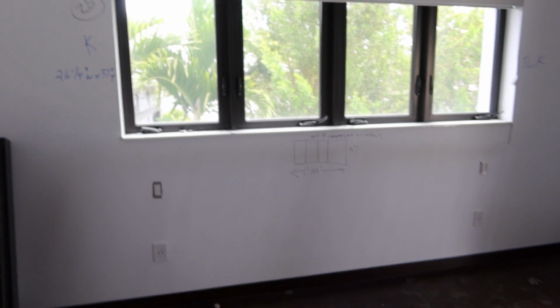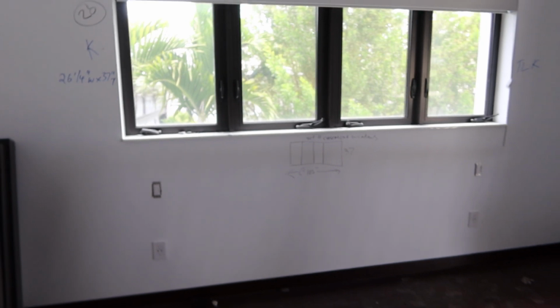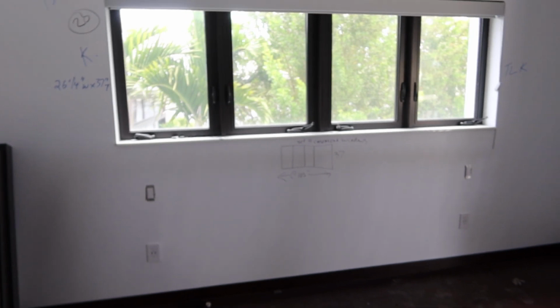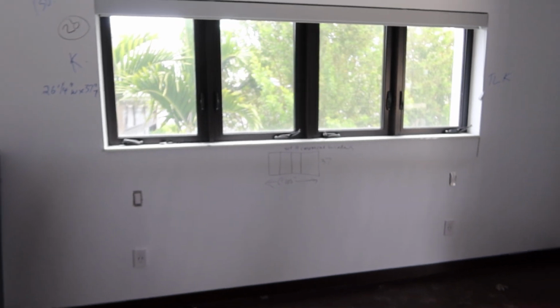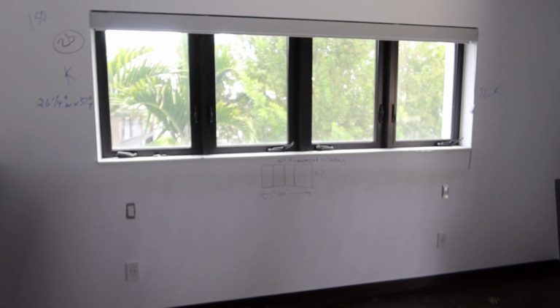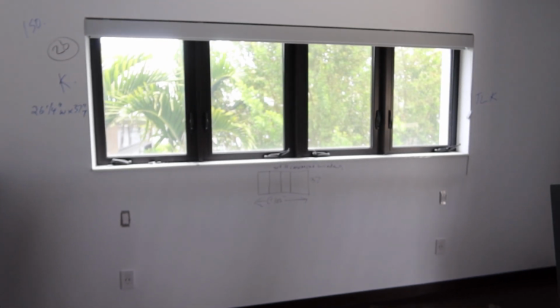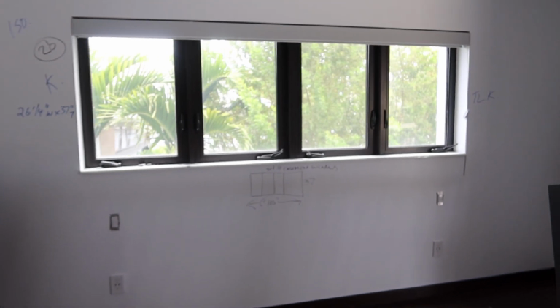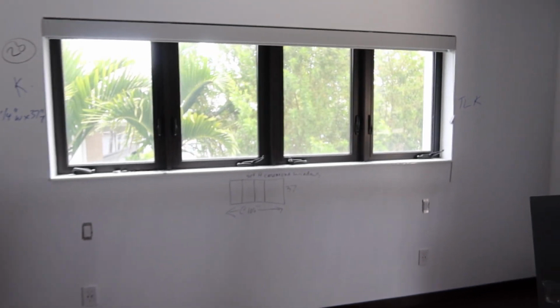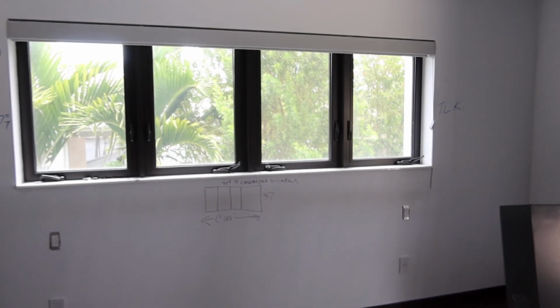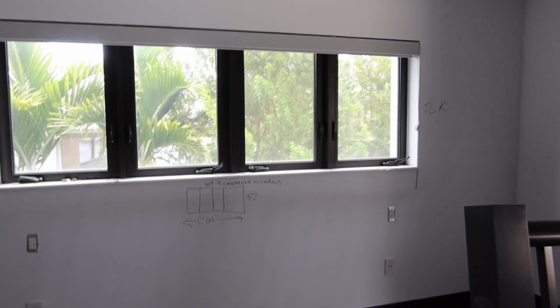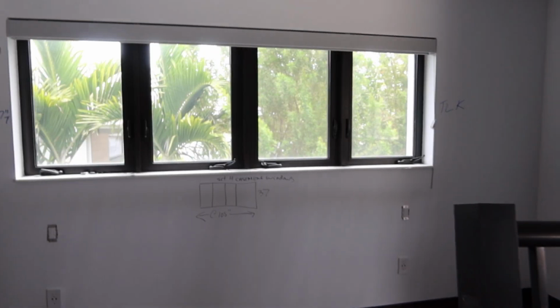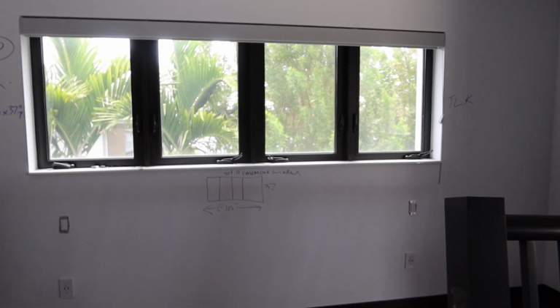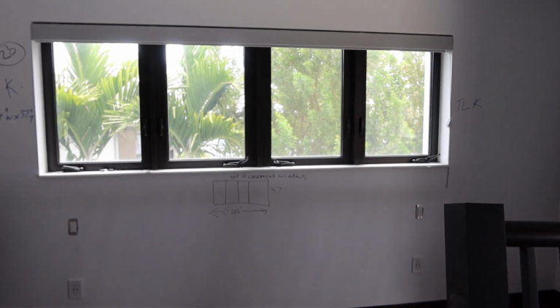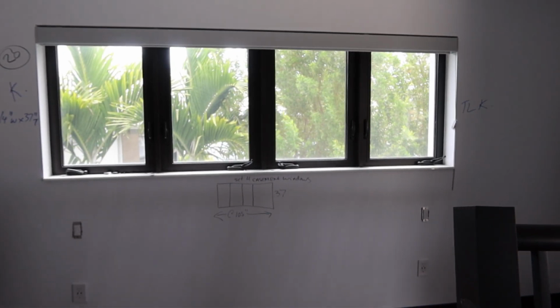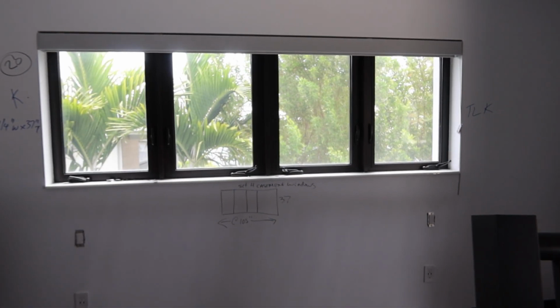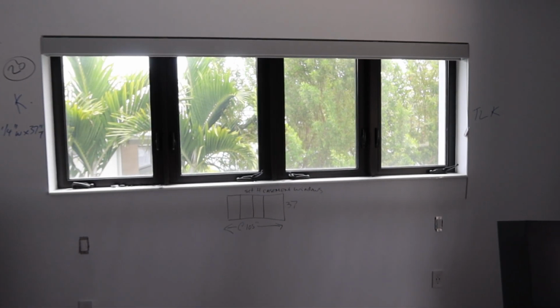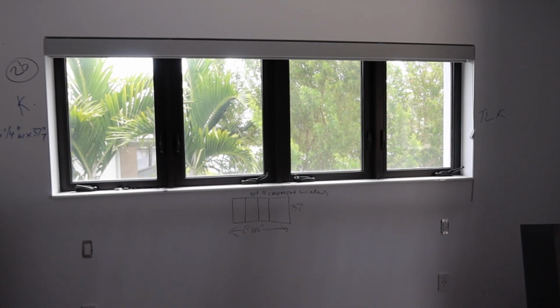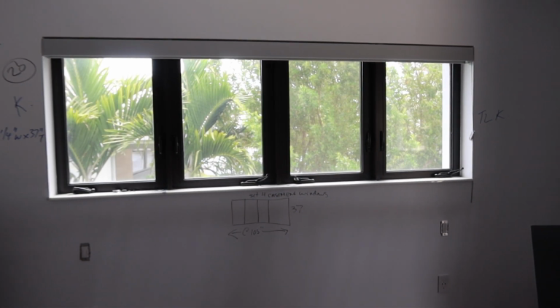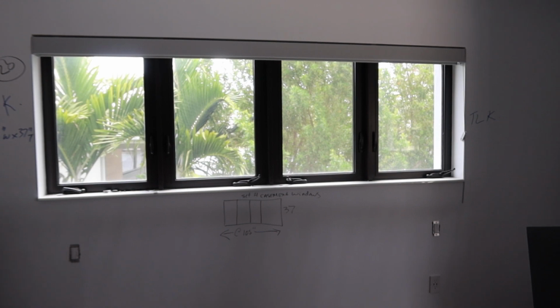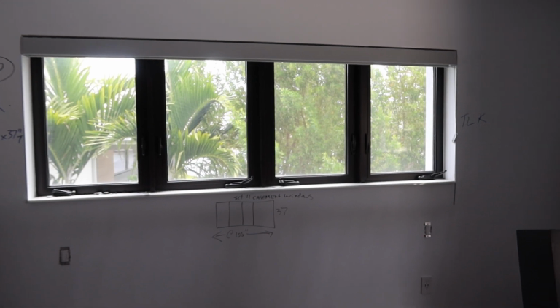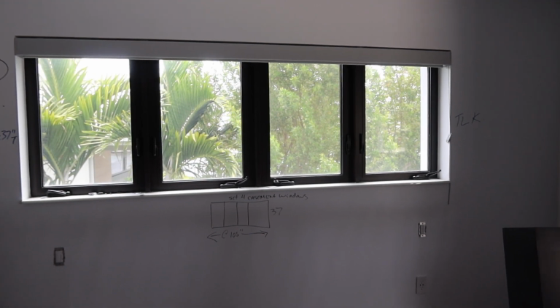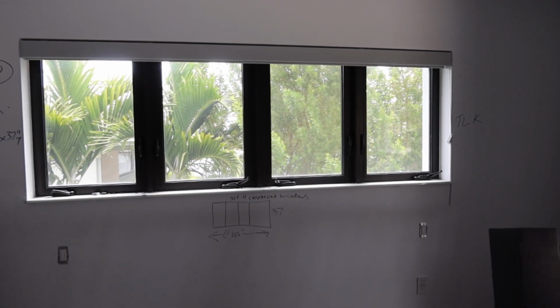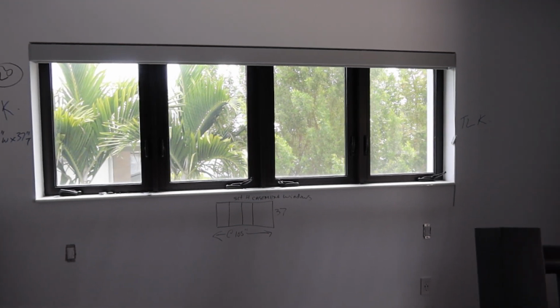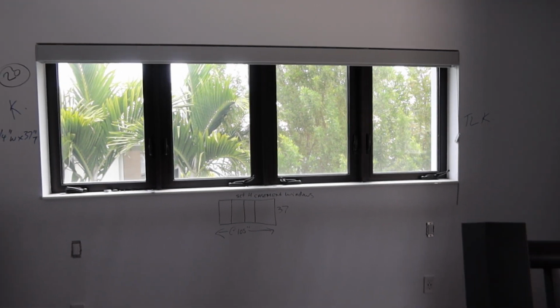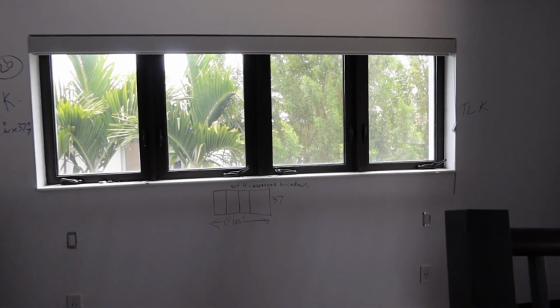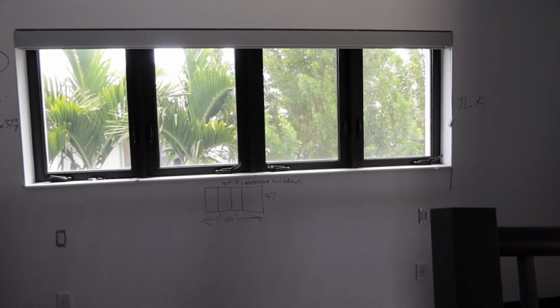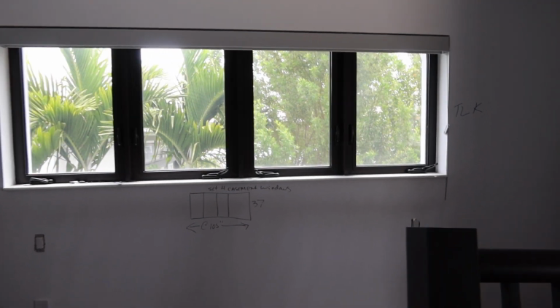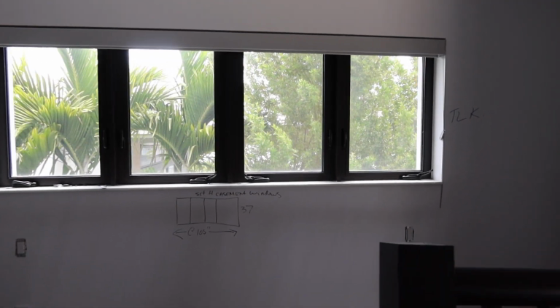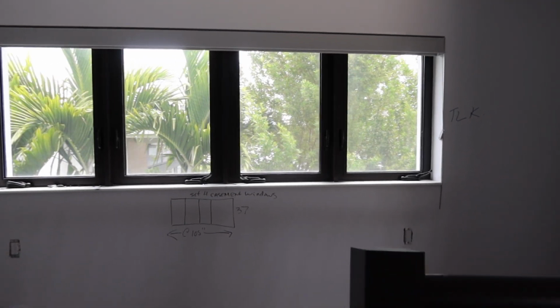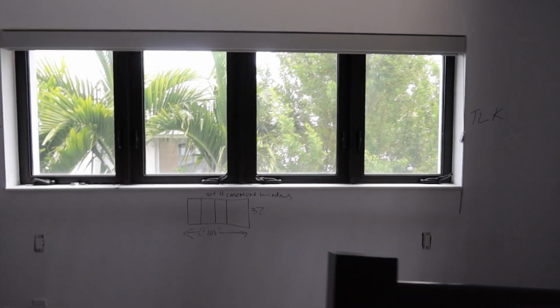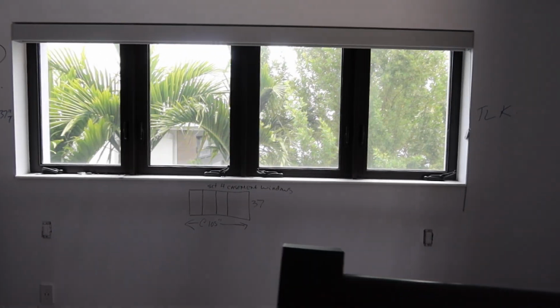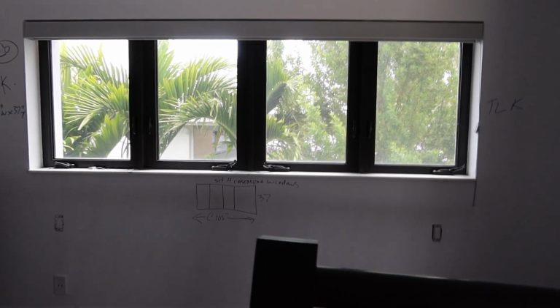These are lot number 20 and 21. This is a set of four CGI Hurricane impact windows. They're all casement. They all have the screens.